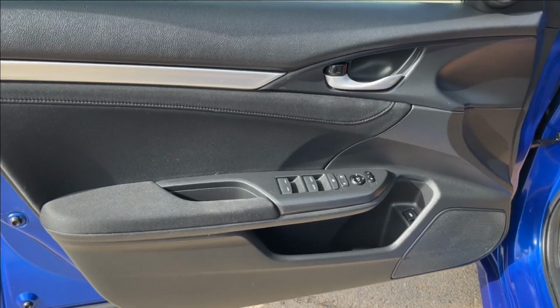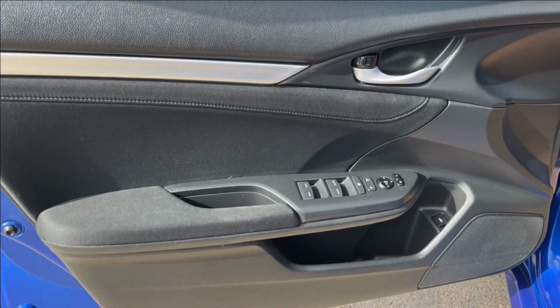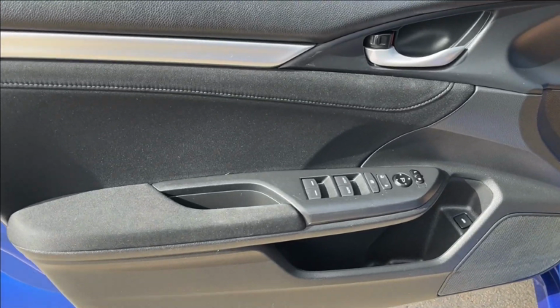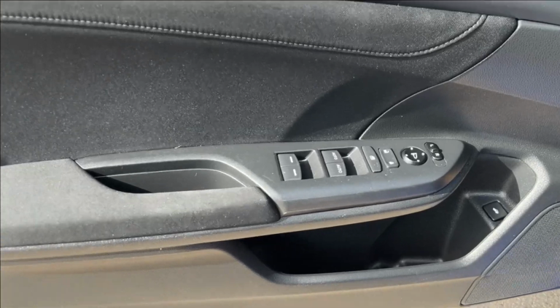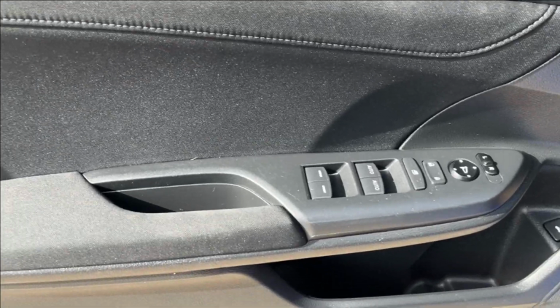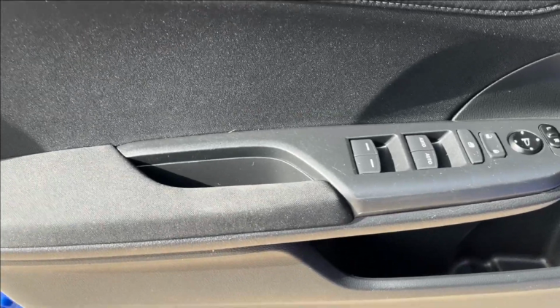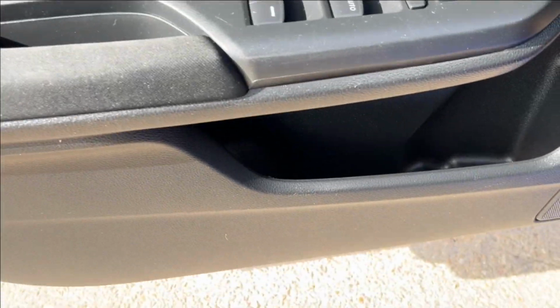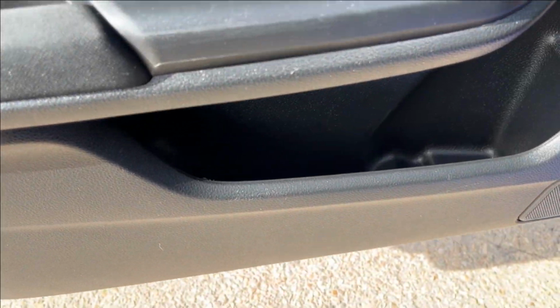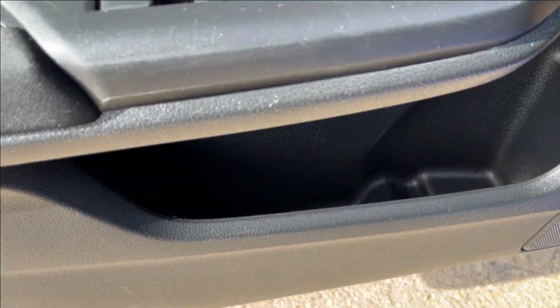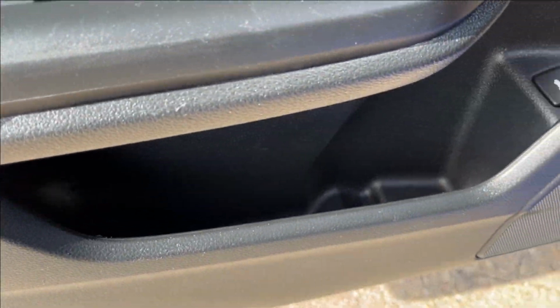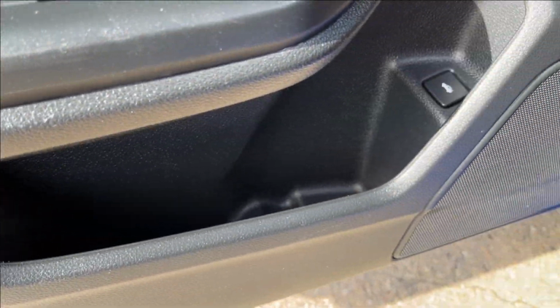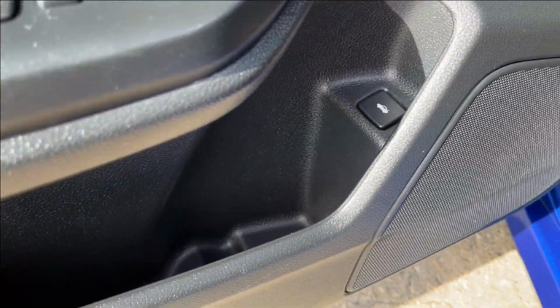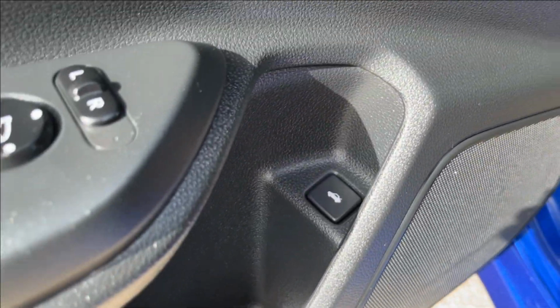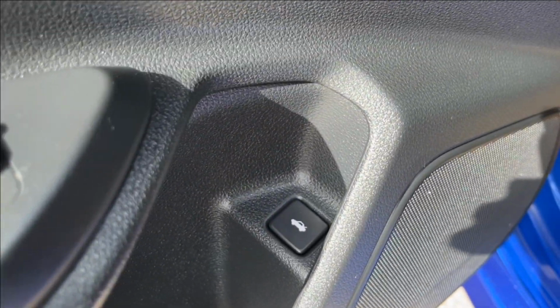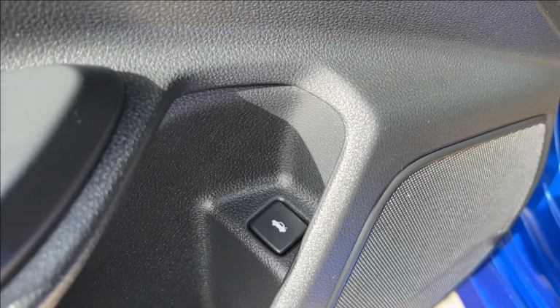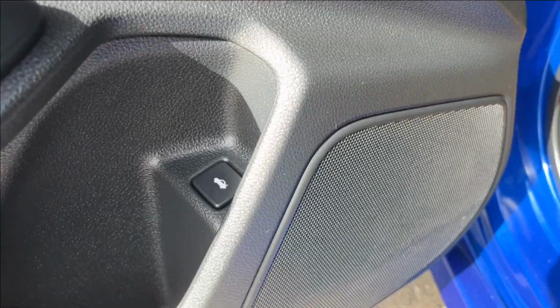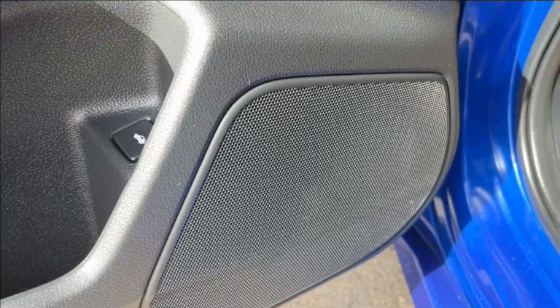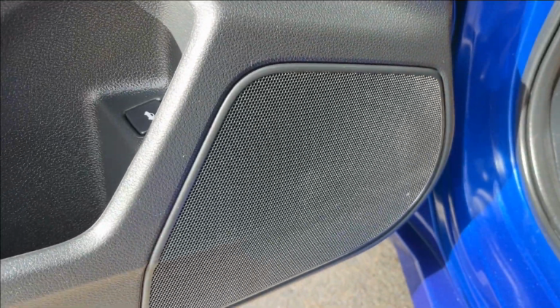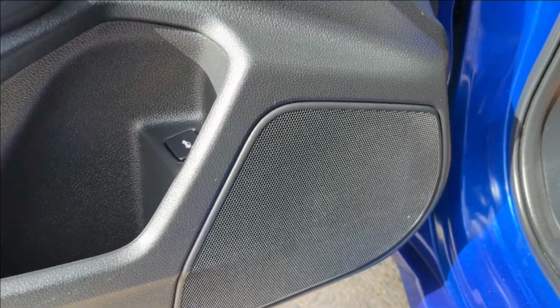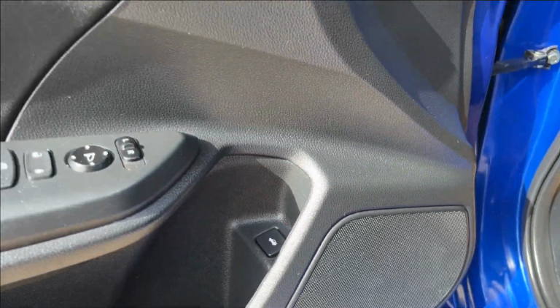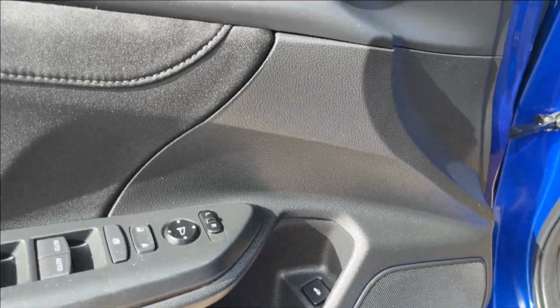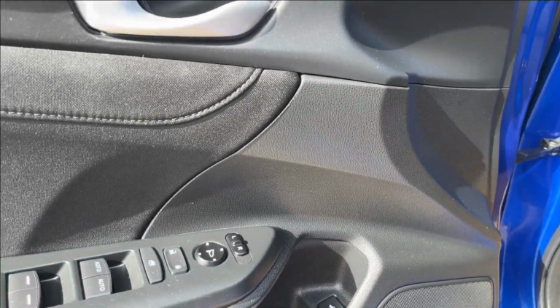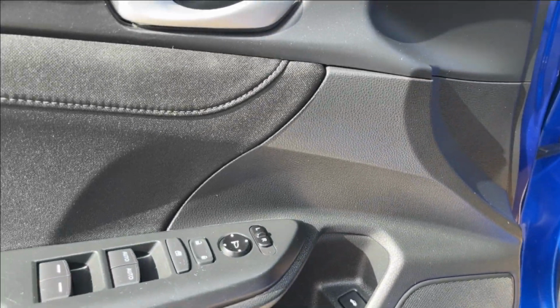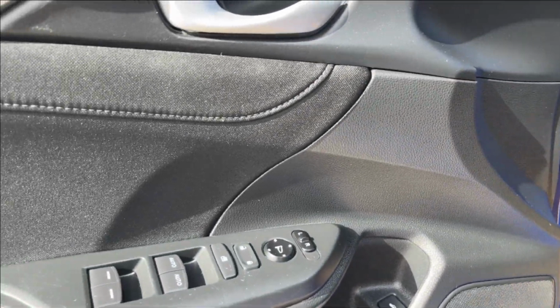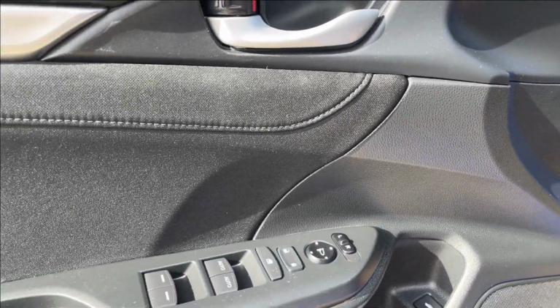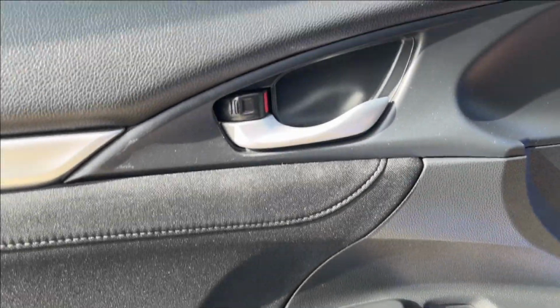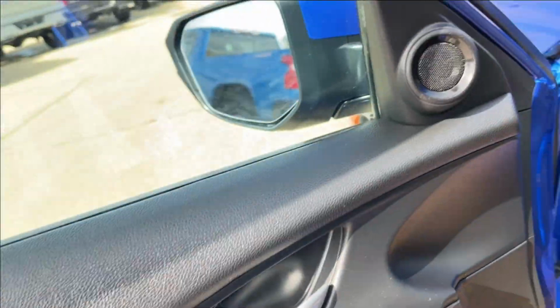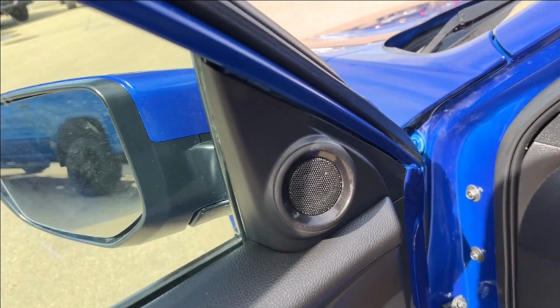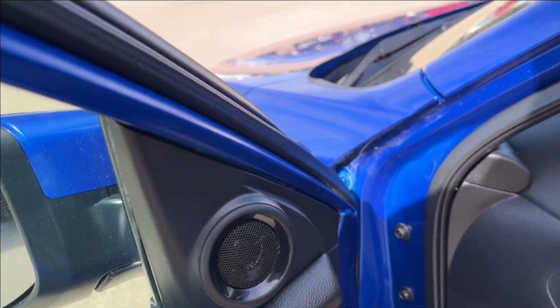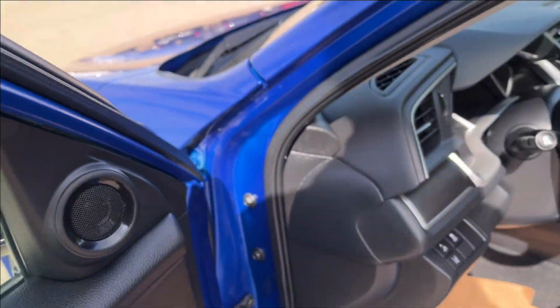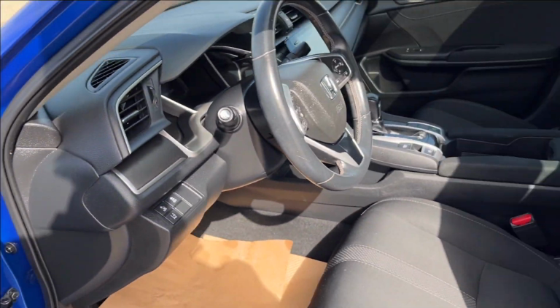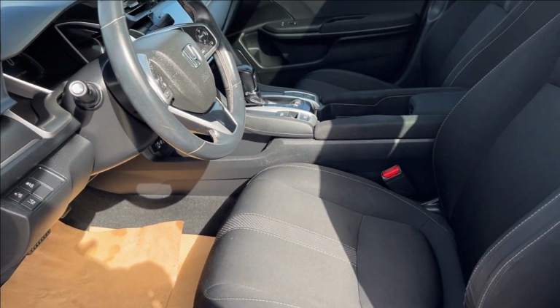Moving on to the interior, we're going to have this jet black interior with chrome accents with tons of extra paneling and storage on the bottom. We'll have your trunk release there as well, and speakers right next. With the power locks, power mirrors, and power windows as well, and speakers just right by the mirrors.